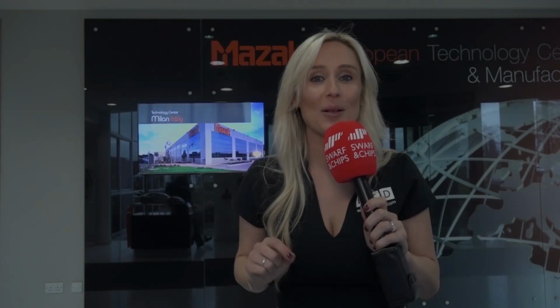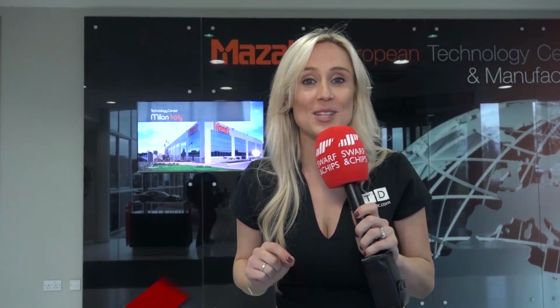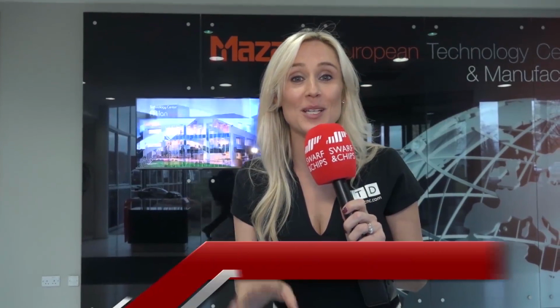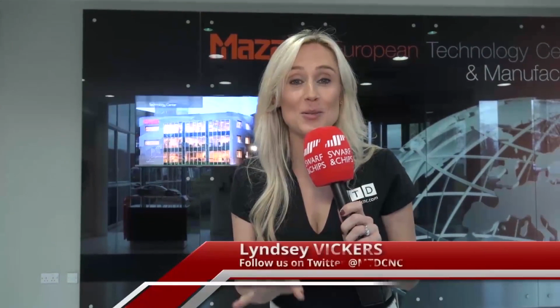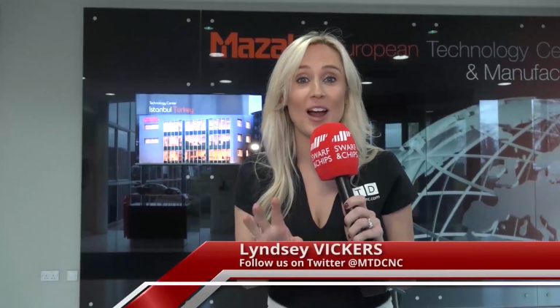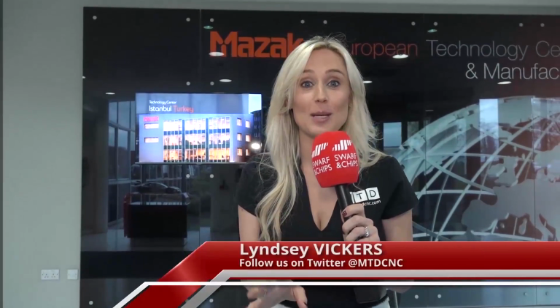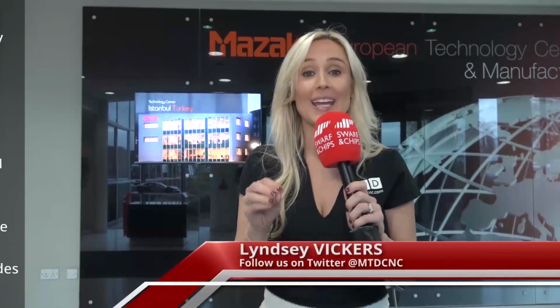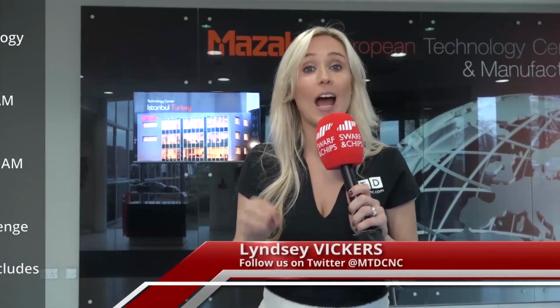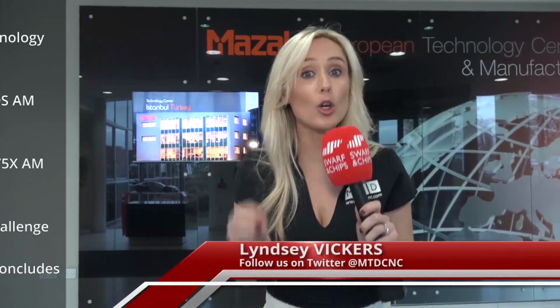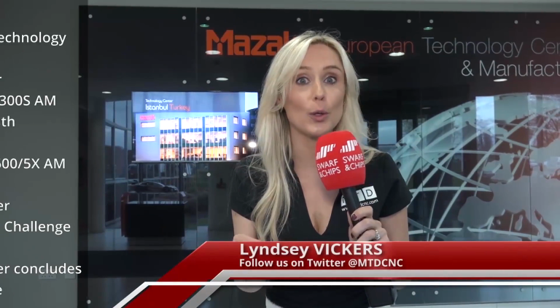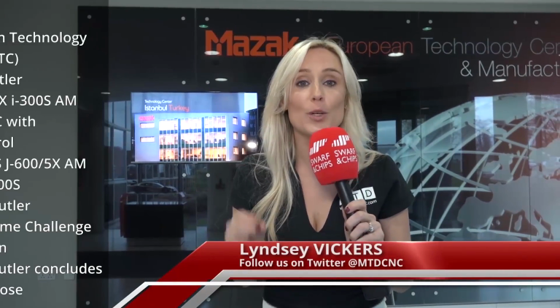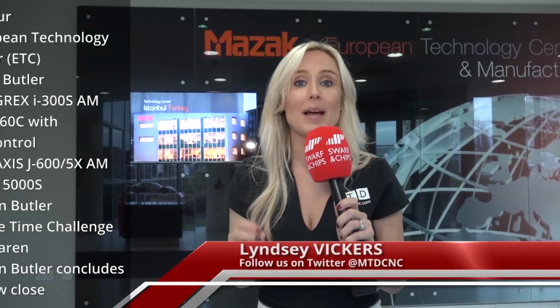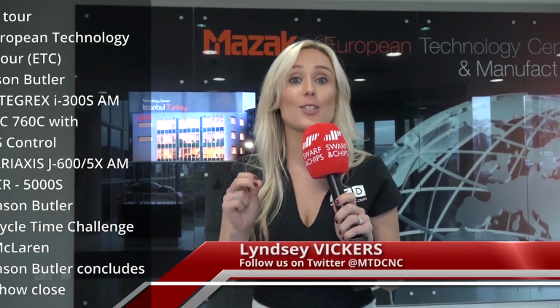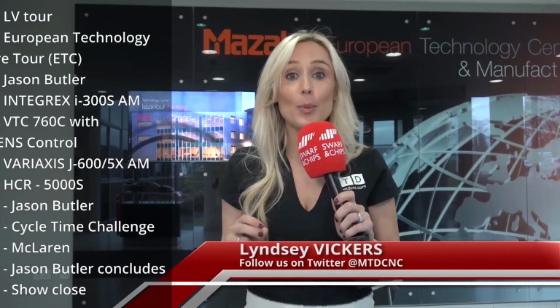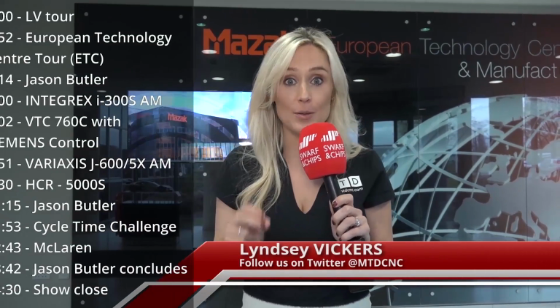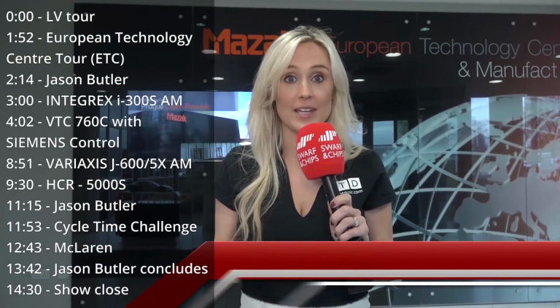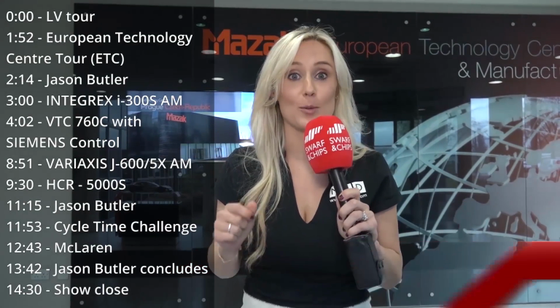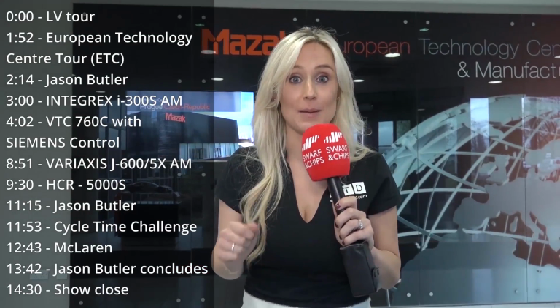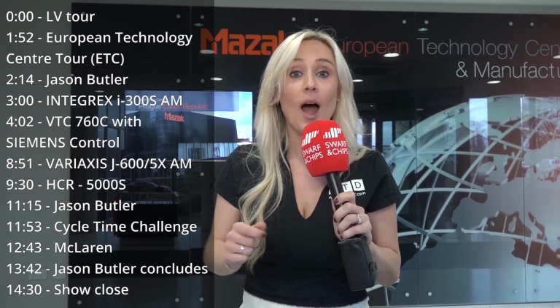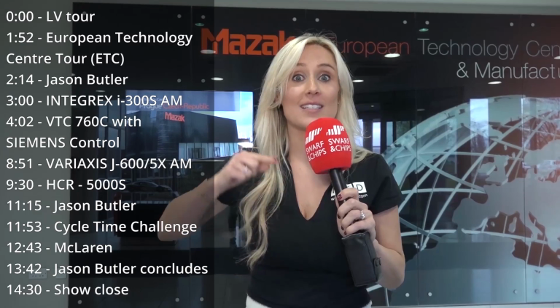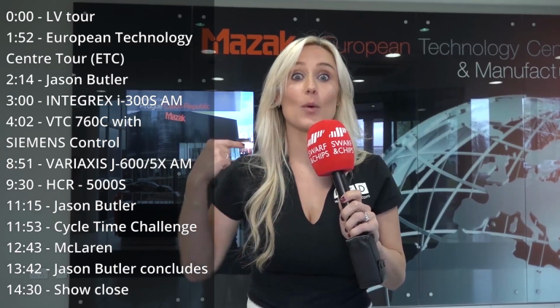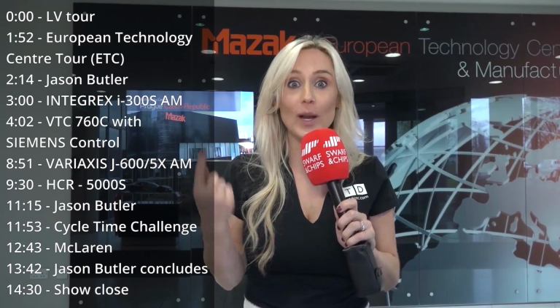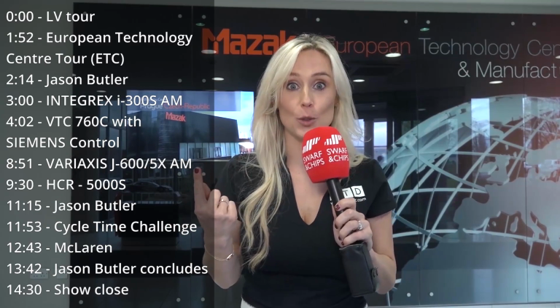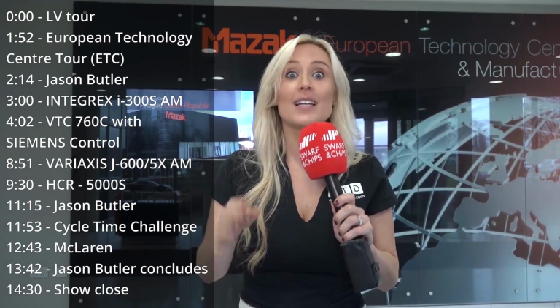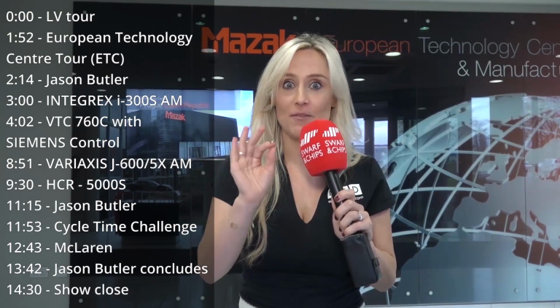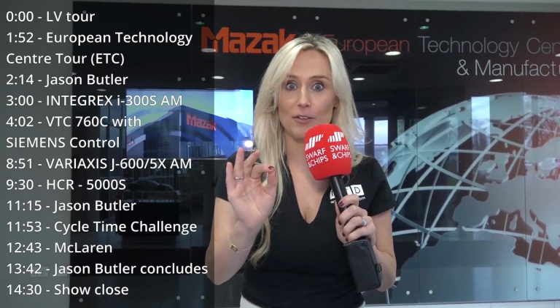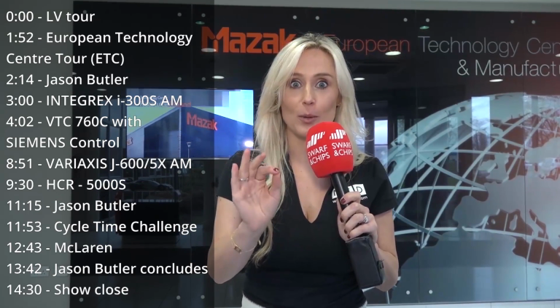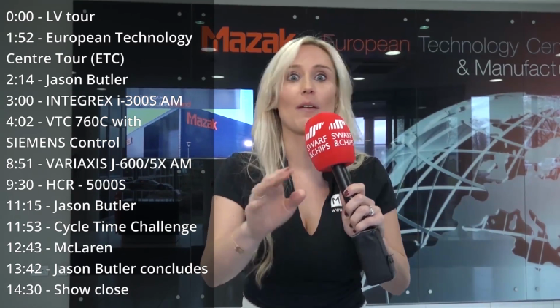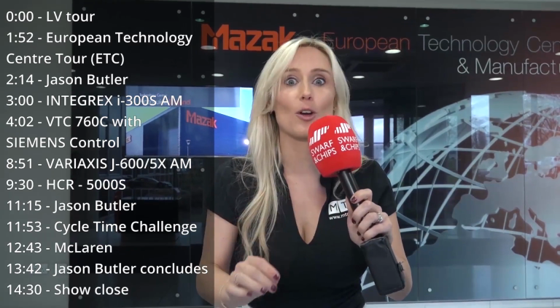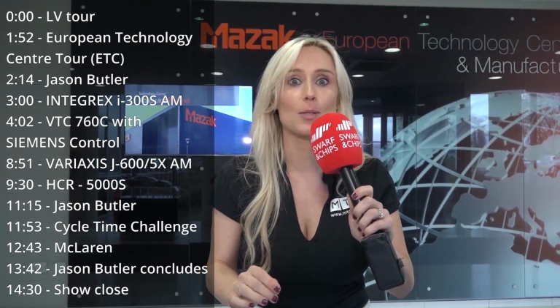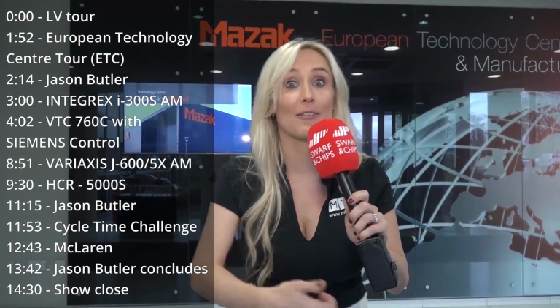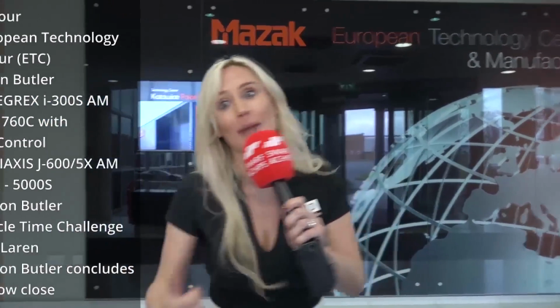Welcome to this week's Swarf and Chips. We're here at Encore, which is Mazak's open house event post-EMO. I'm going to take you on a quick tour — it's going to be very, very quick, so you haven't even got time to blink. Follow me.